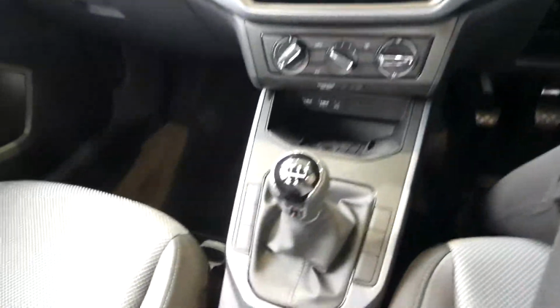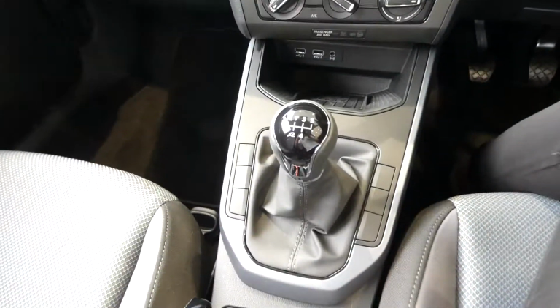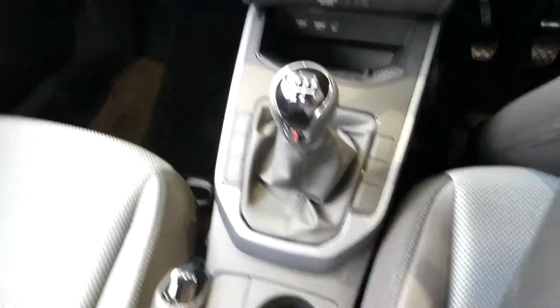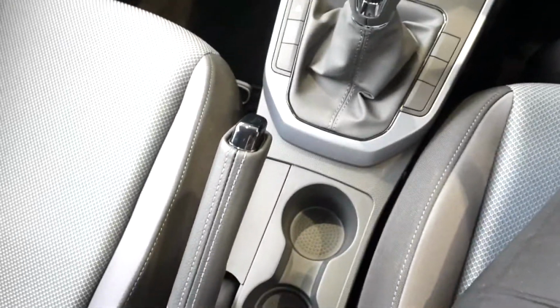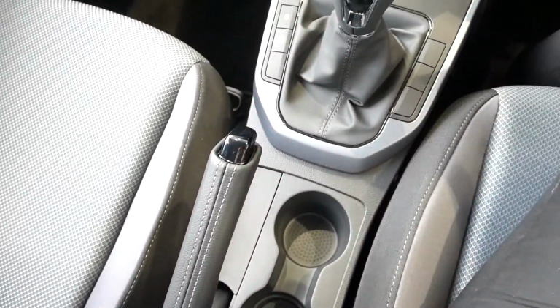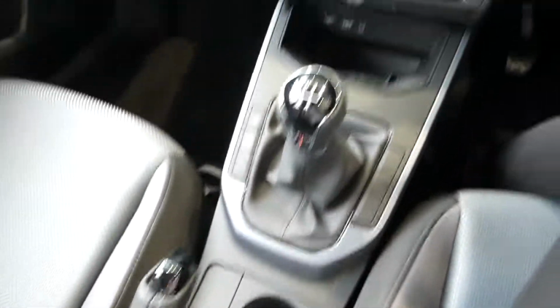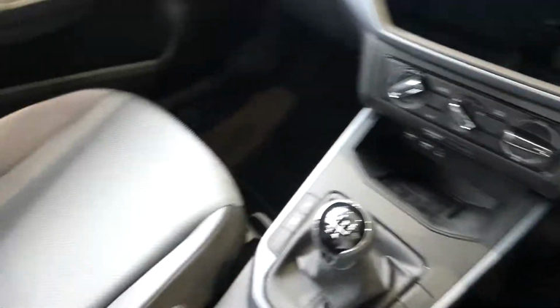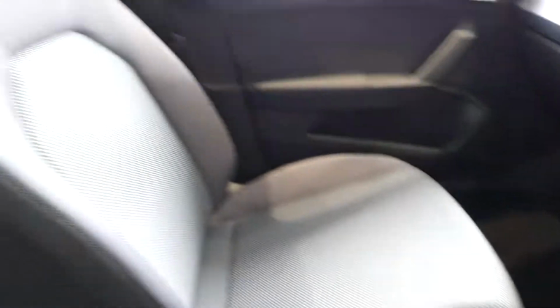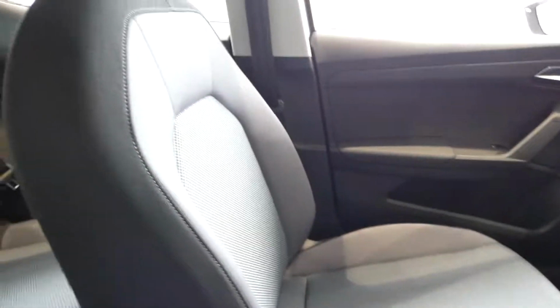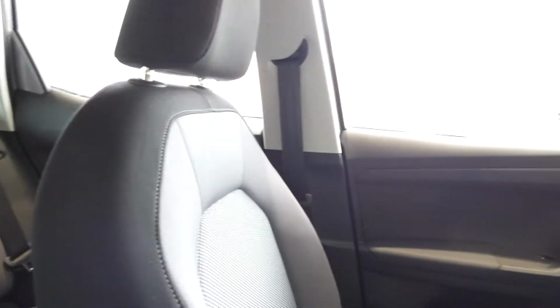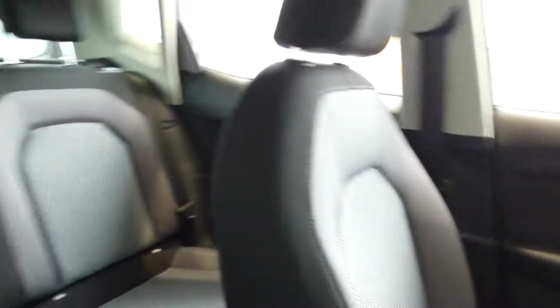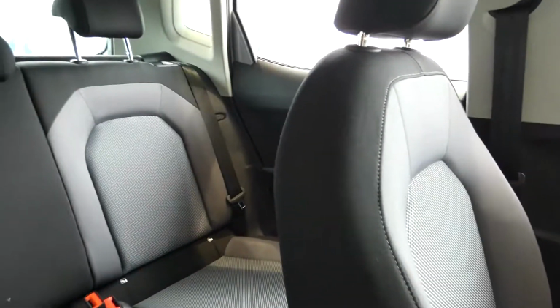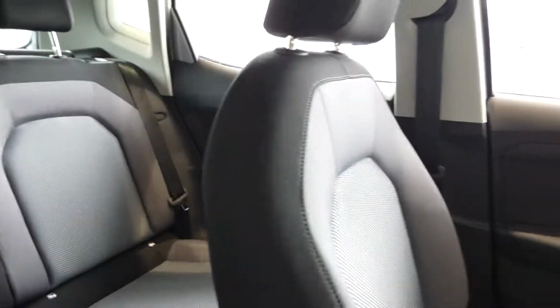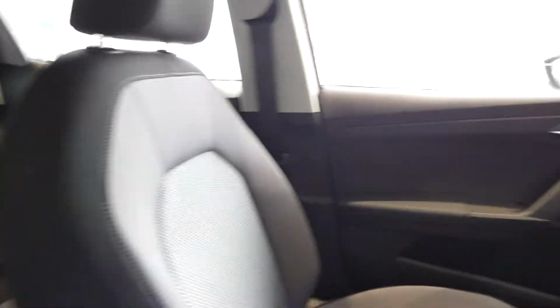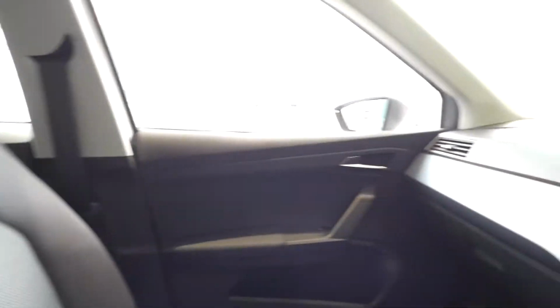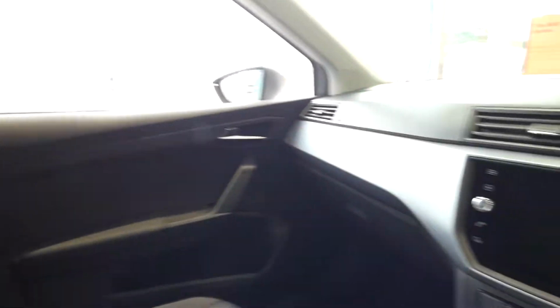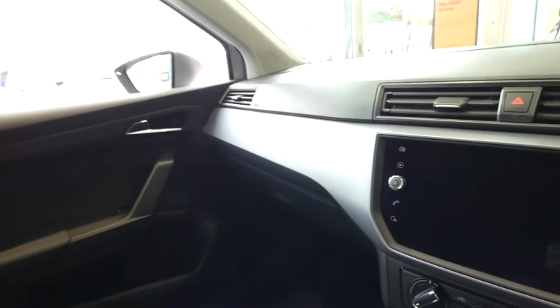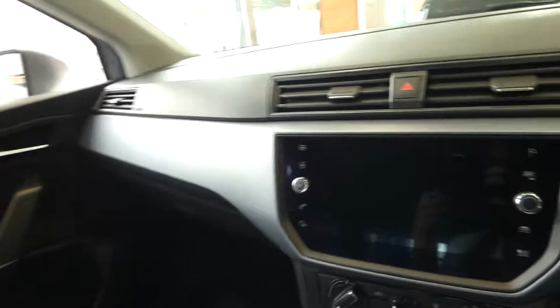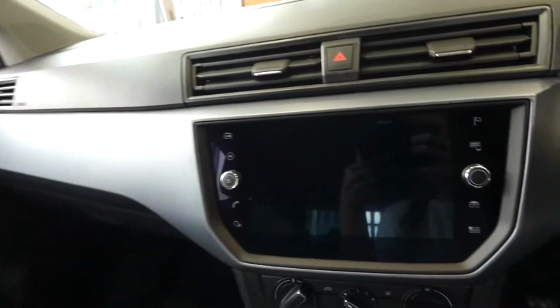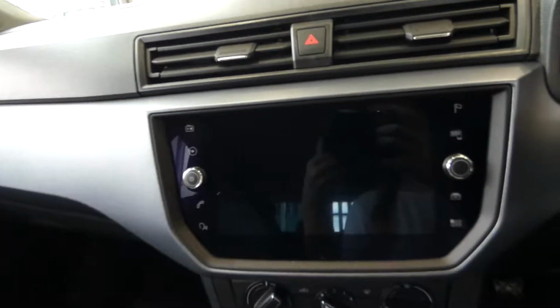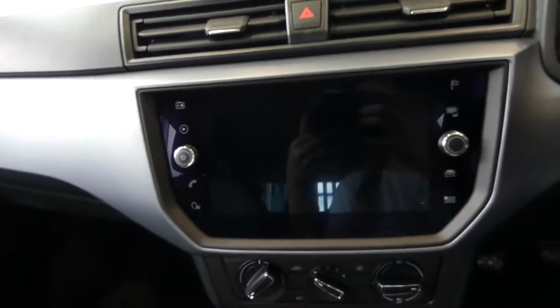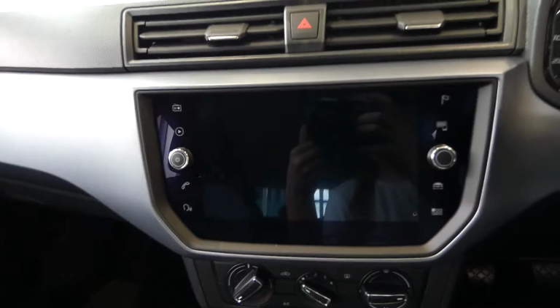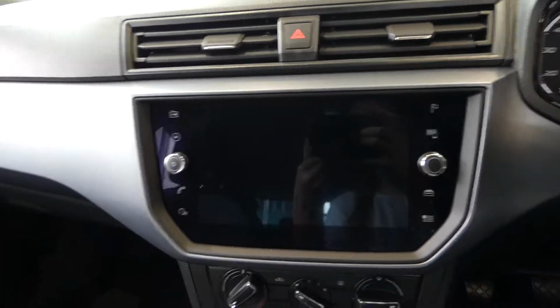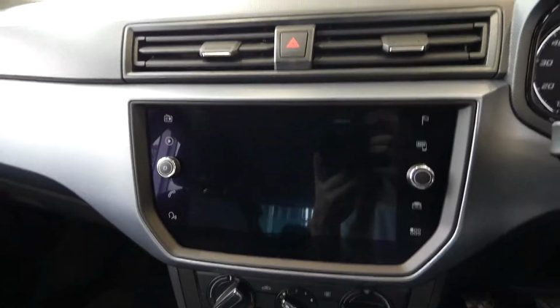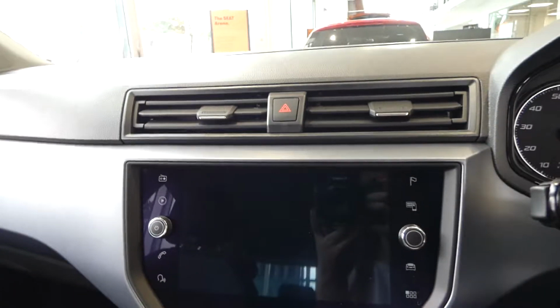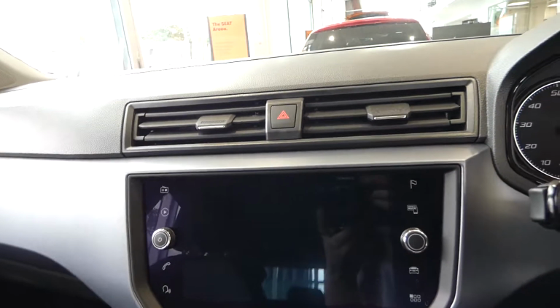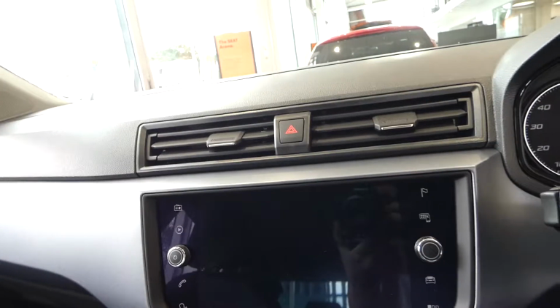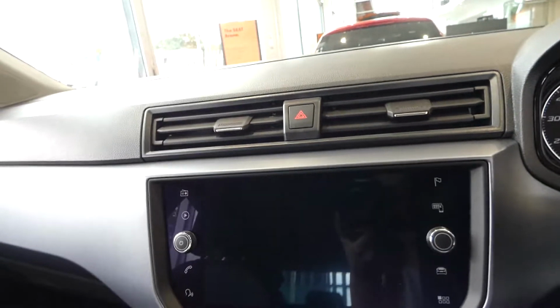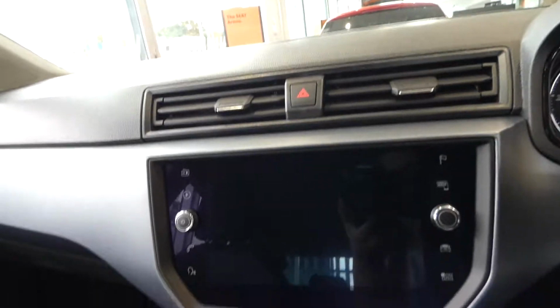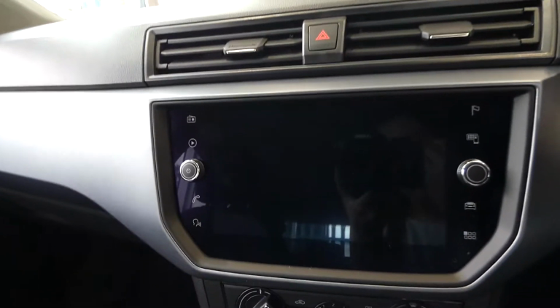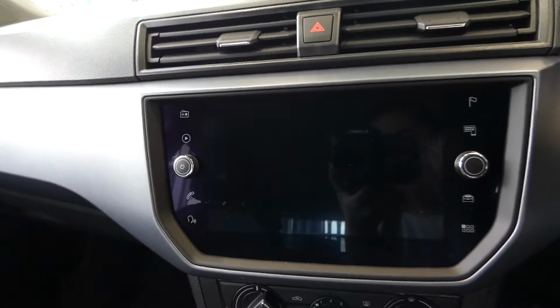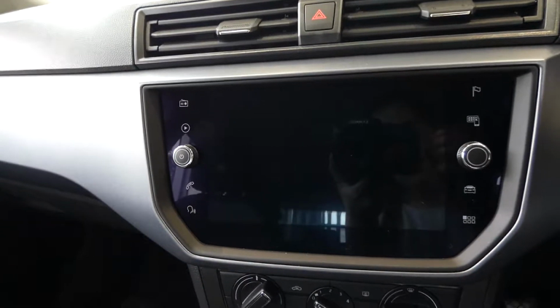We've got the gear stick and also the handbrake. The front seats do match the back seats and this vehicle is very comfy and spacious. We've got this touchscreen display just here with access to the radio, full link, navigation system and some other vehicle features on here as well.